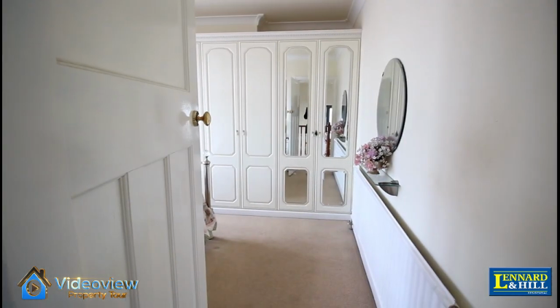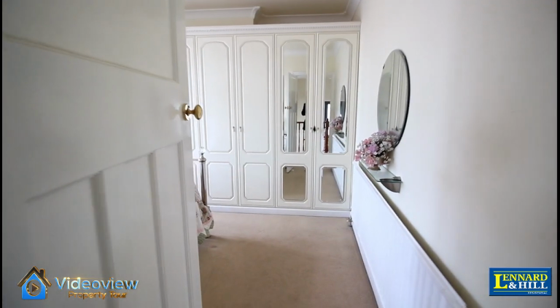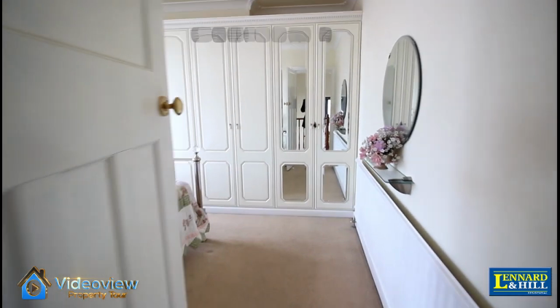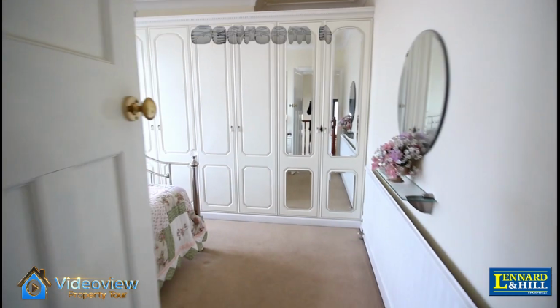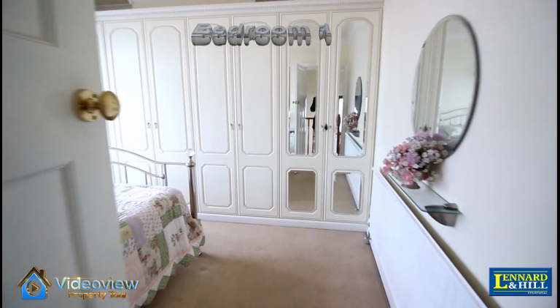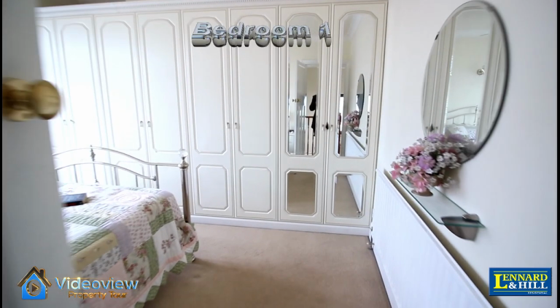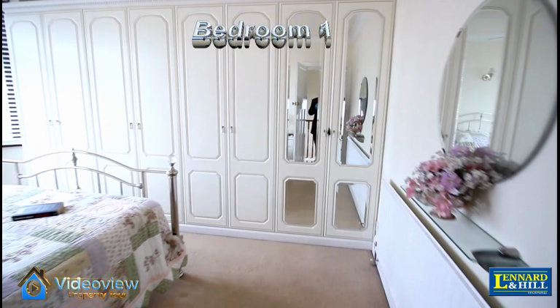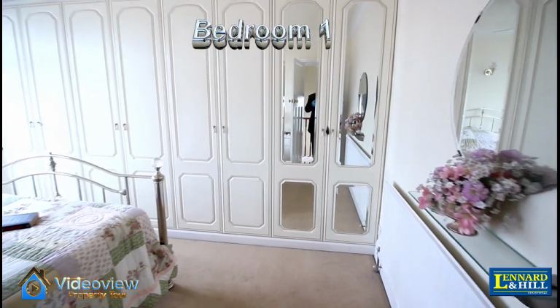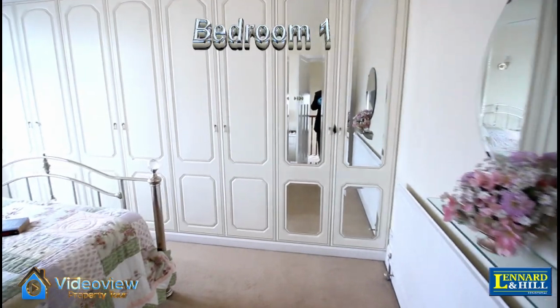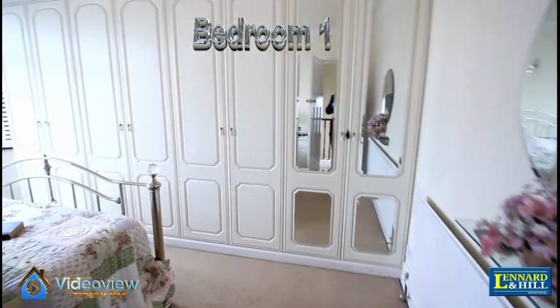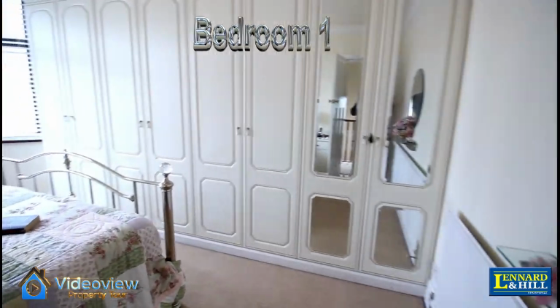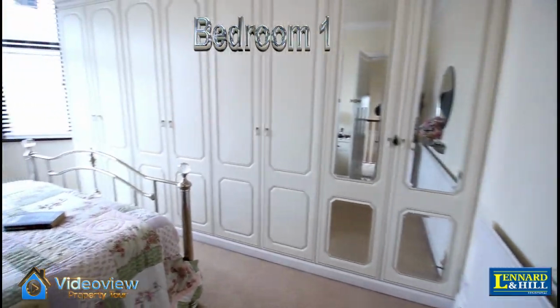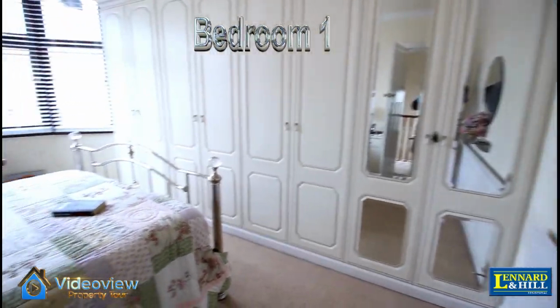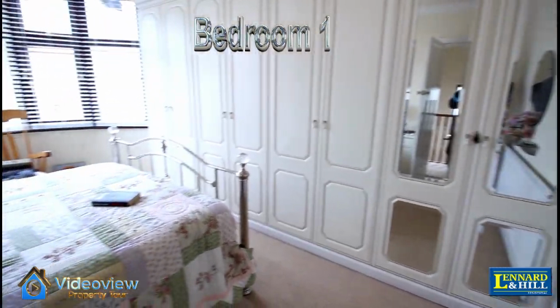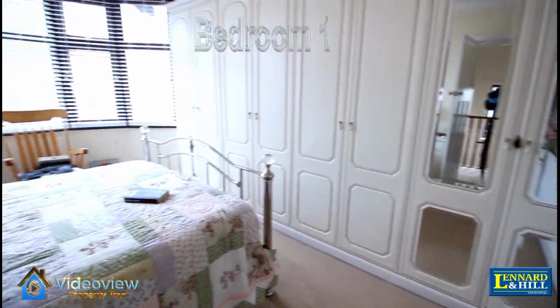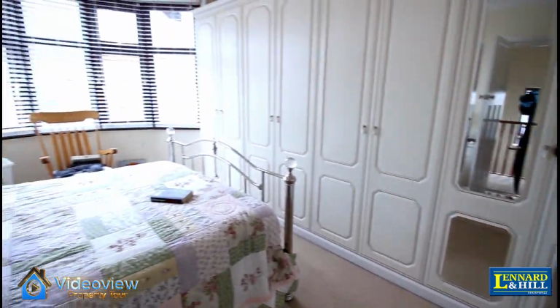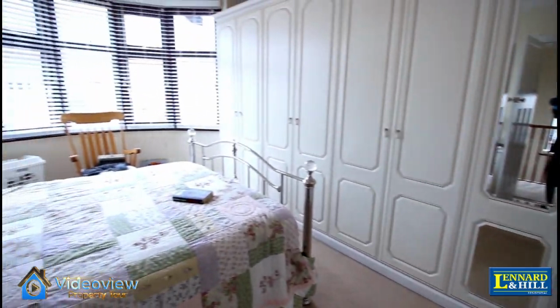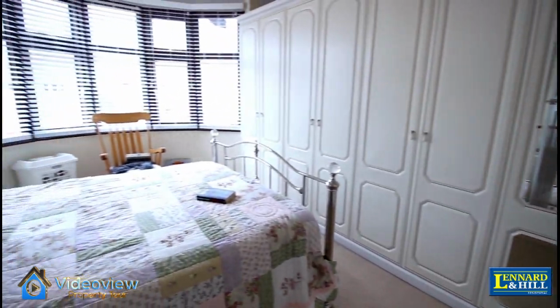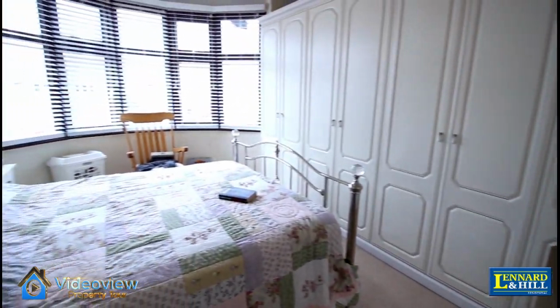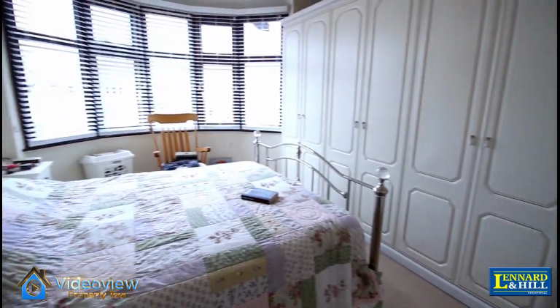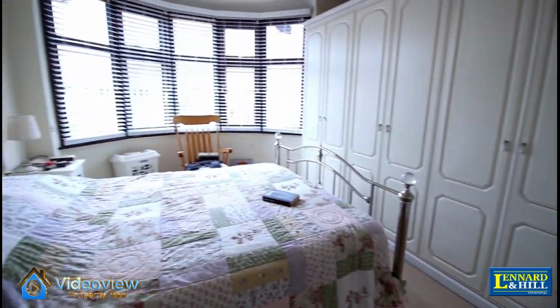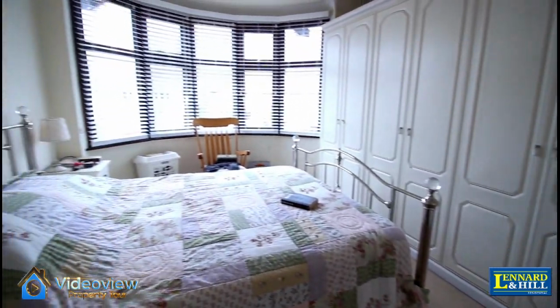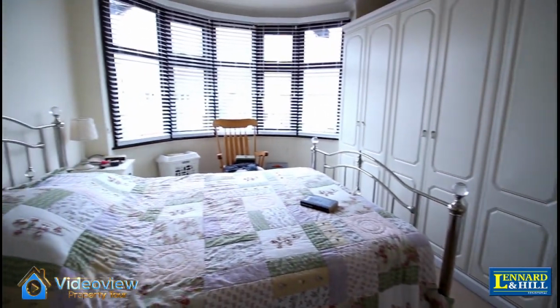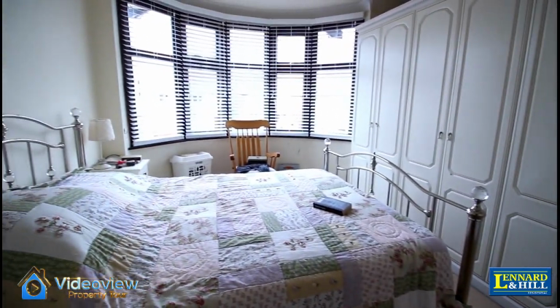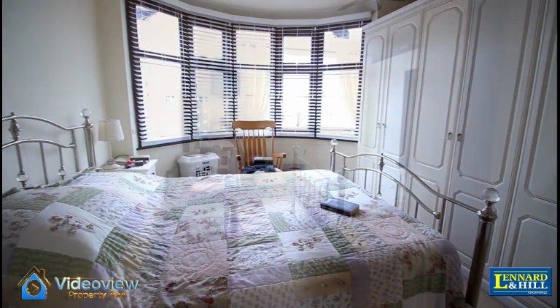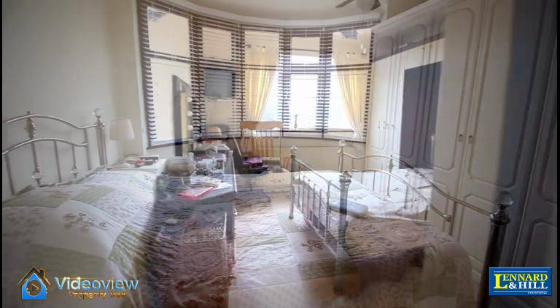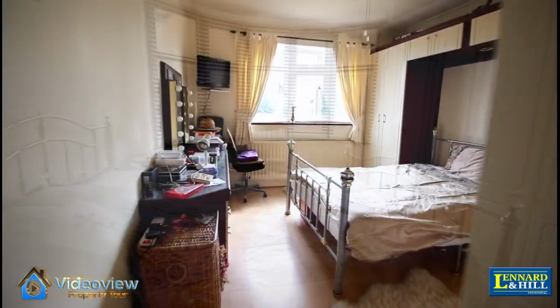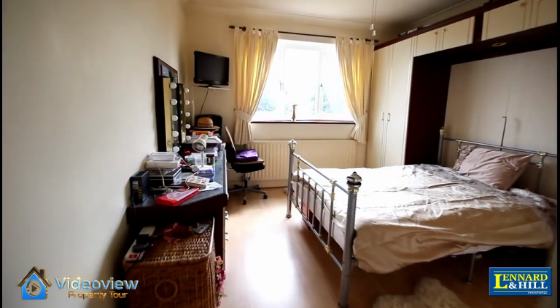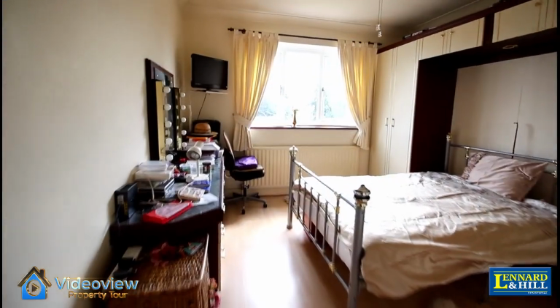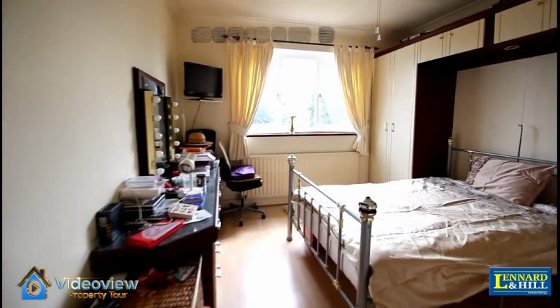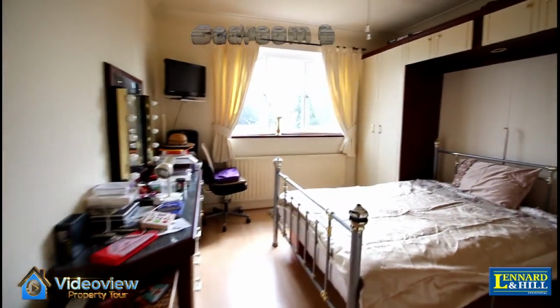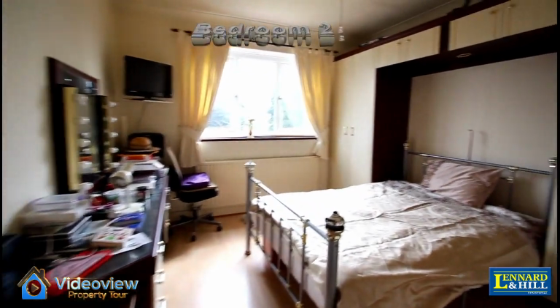Bedroom one is a lovely size double bedroom with a bay window to the front and an extensive range of fitted wardrobes.